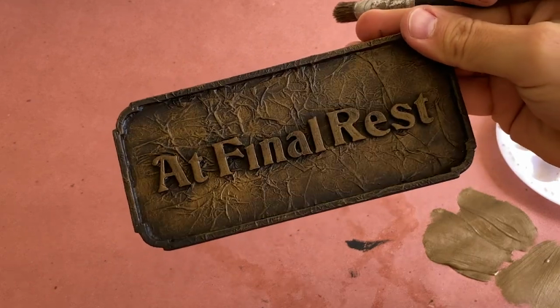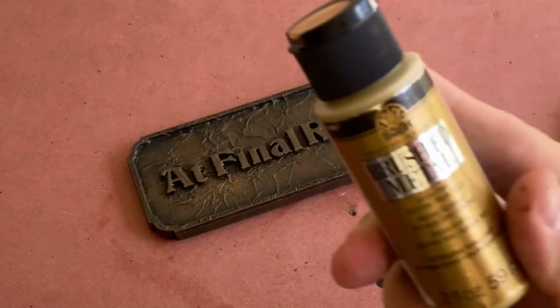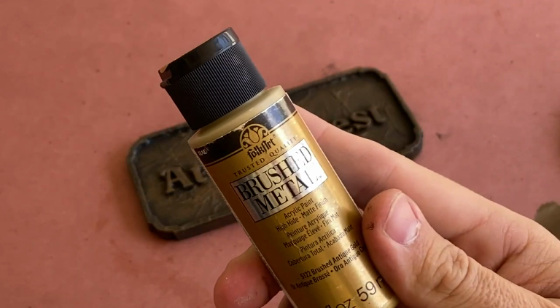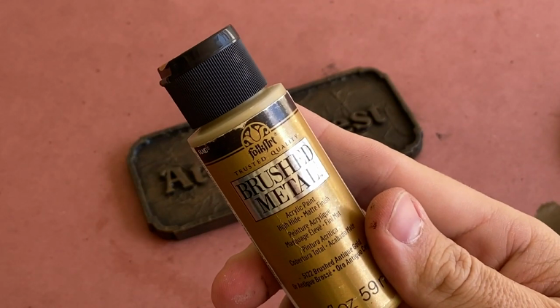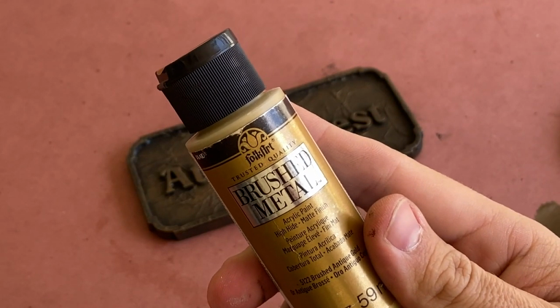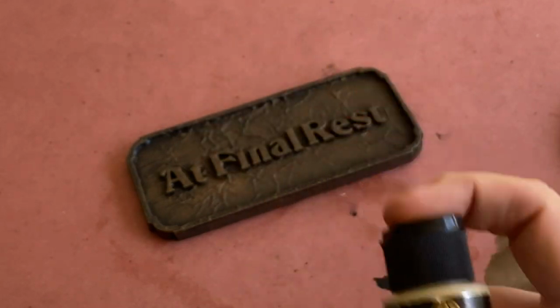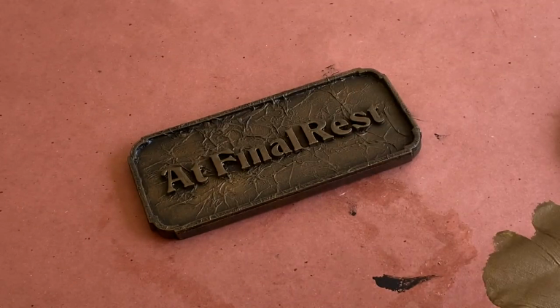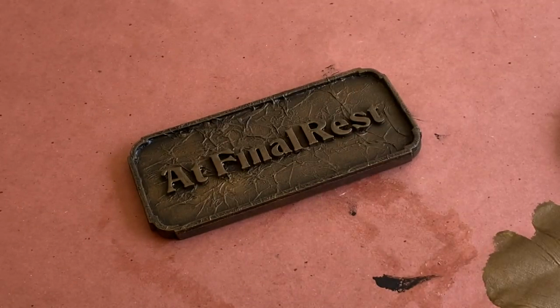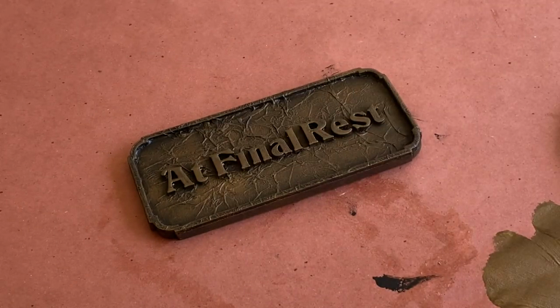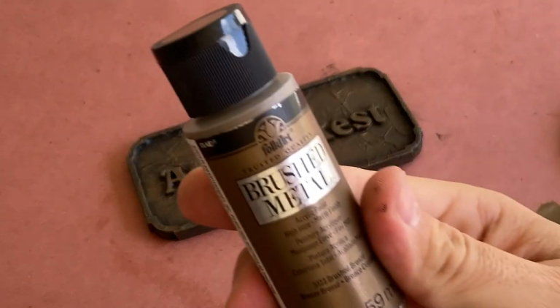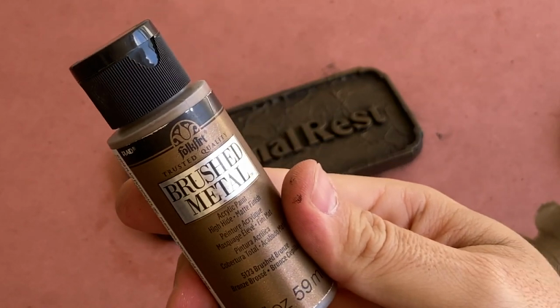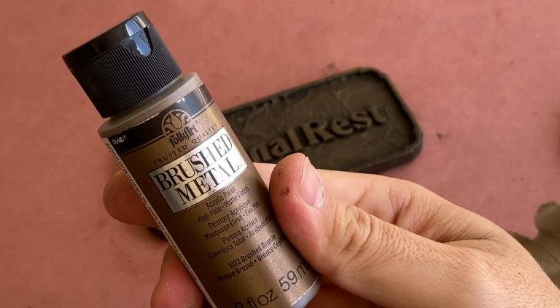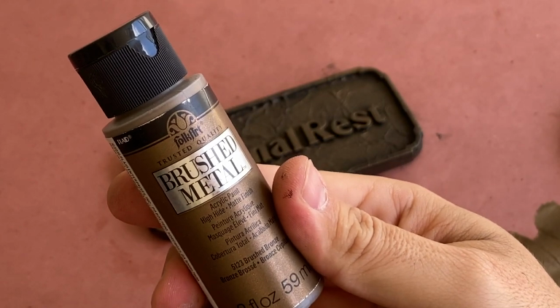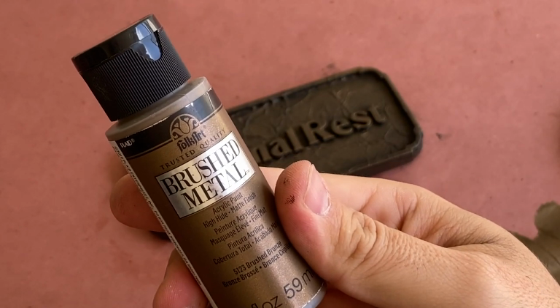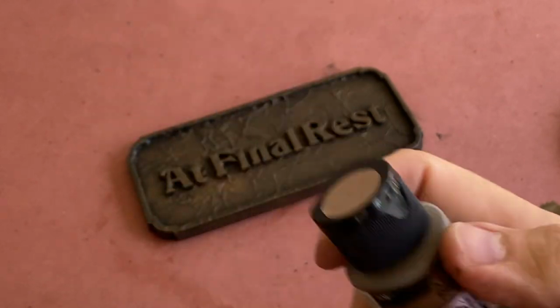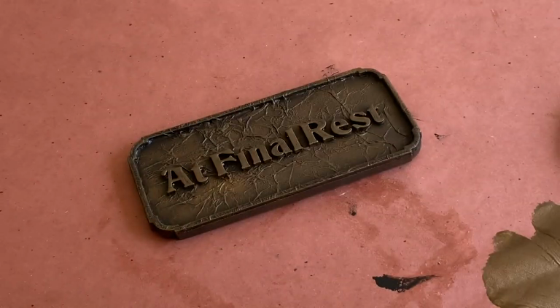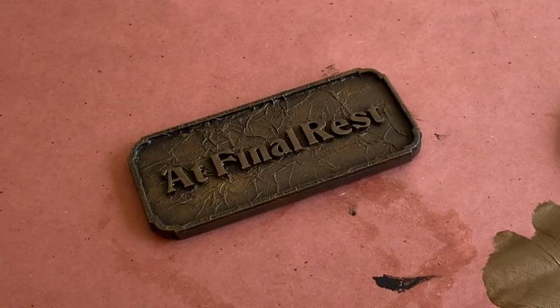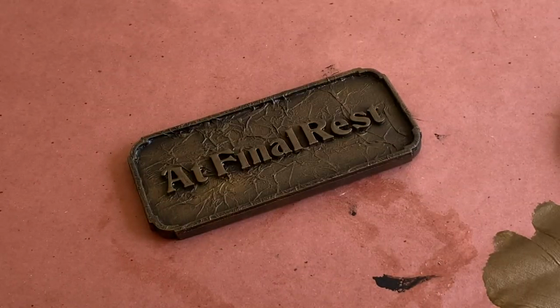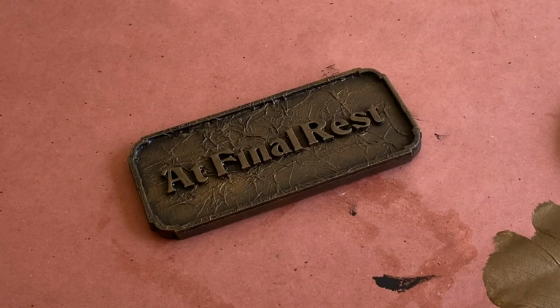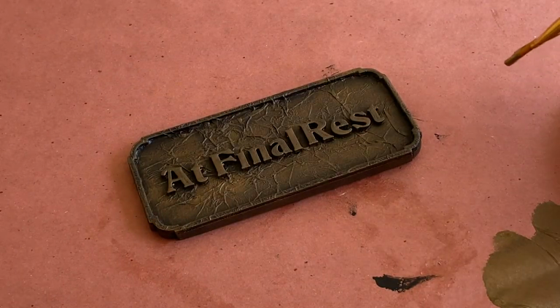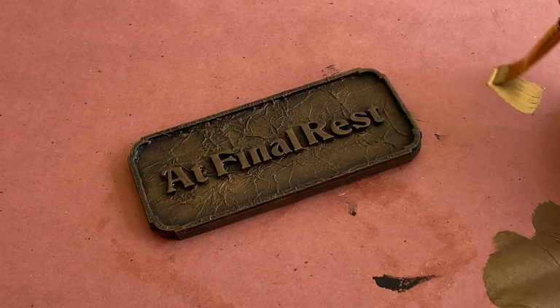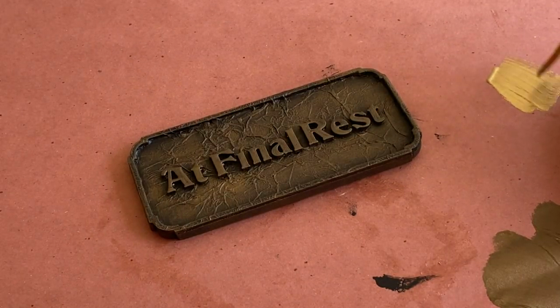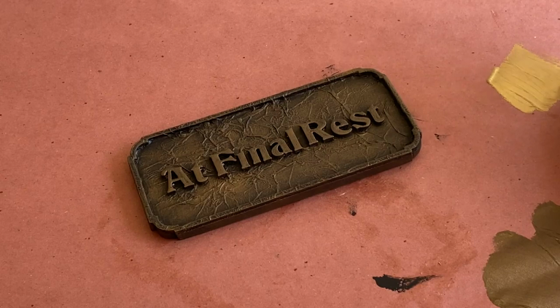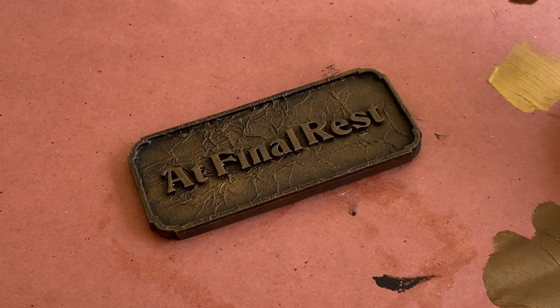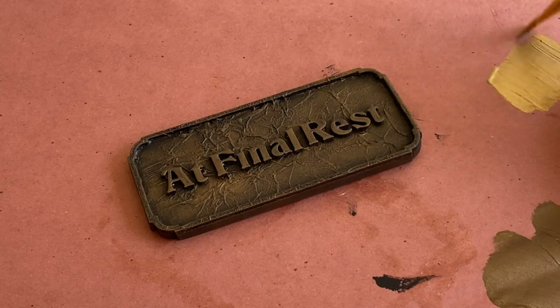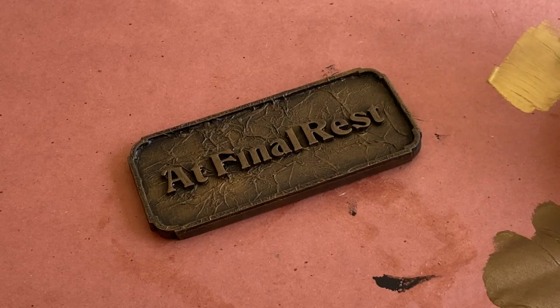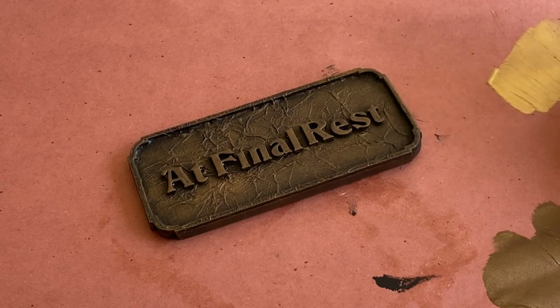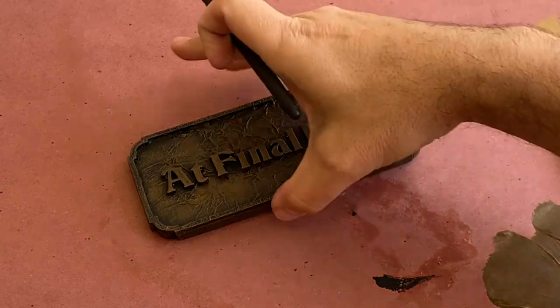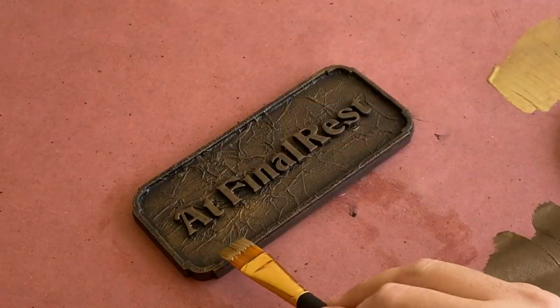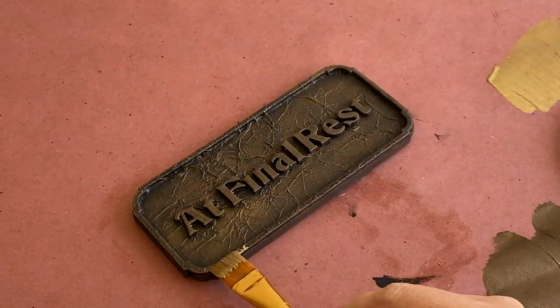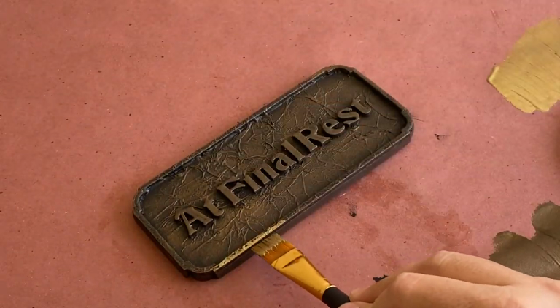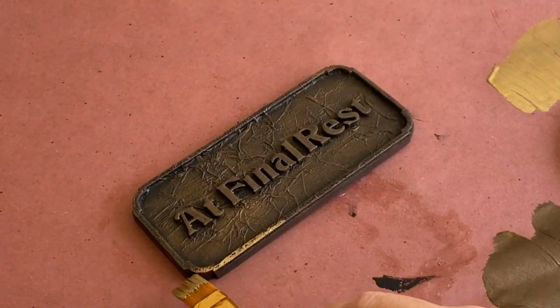When the paint is dry, I'm going to mix brushed antique gold and a brushed bronze metallic paint to highlight the raised letters and plaque edges. This combination of metallics will help simulate the look of aged bronze.